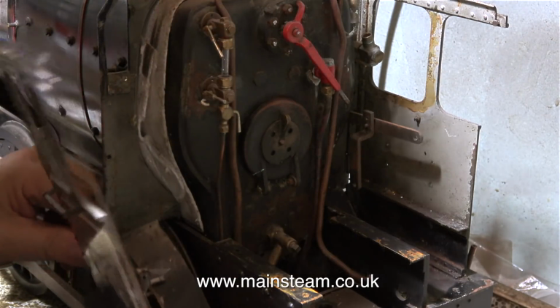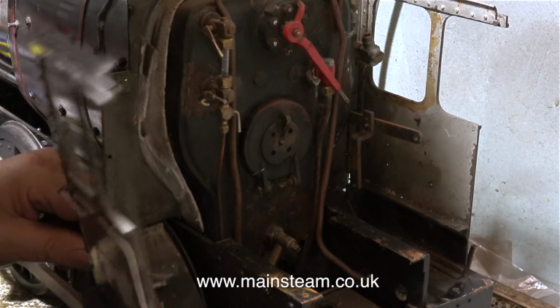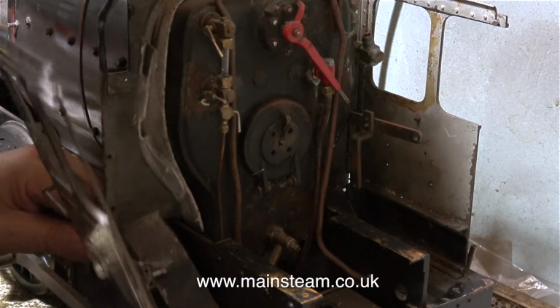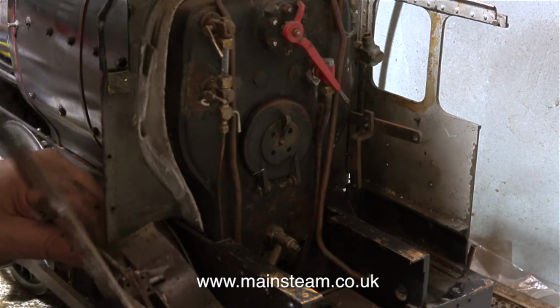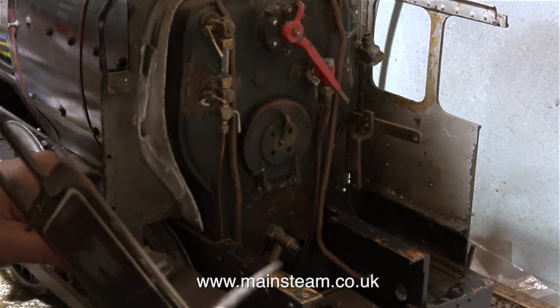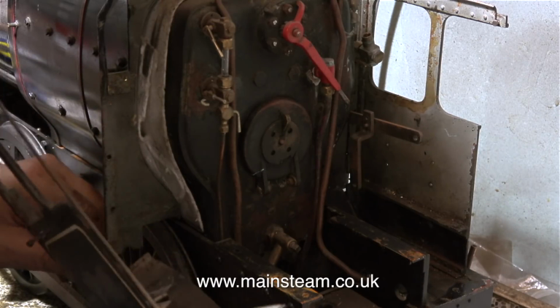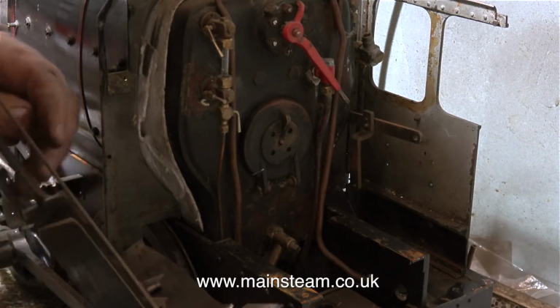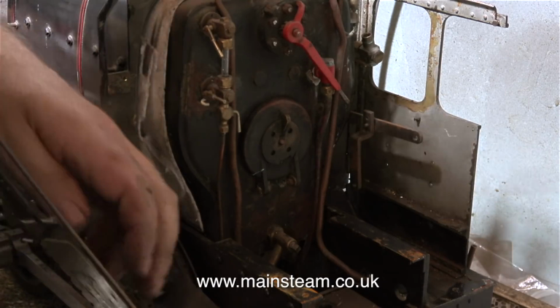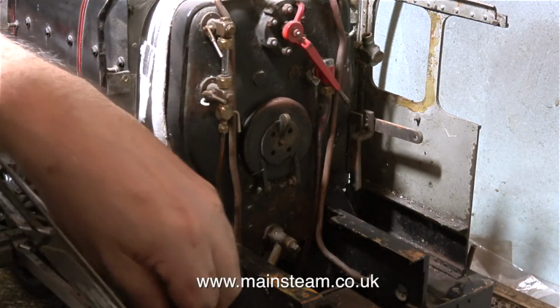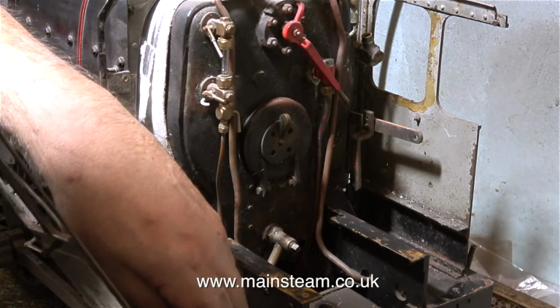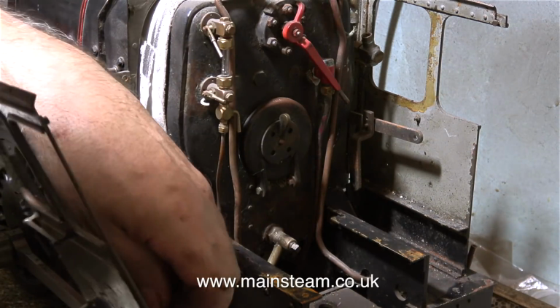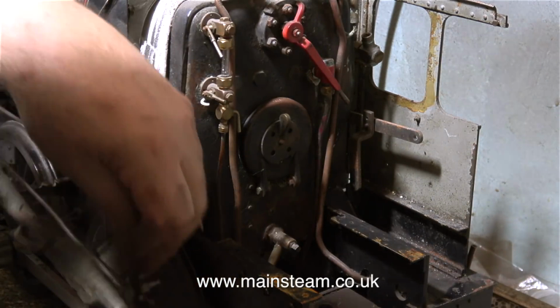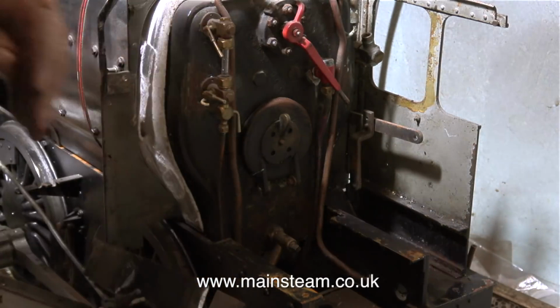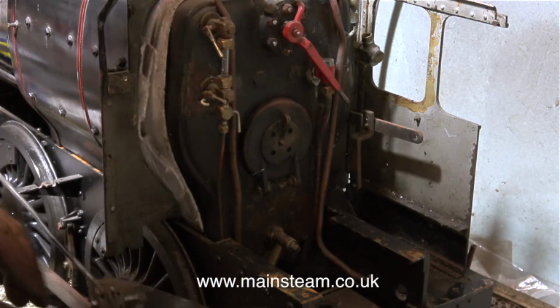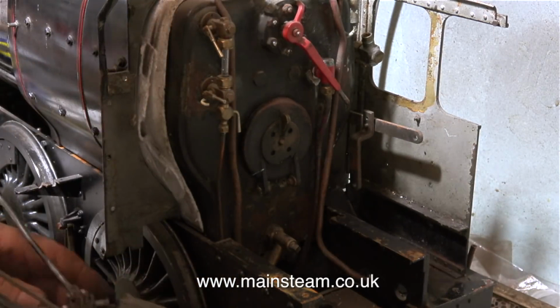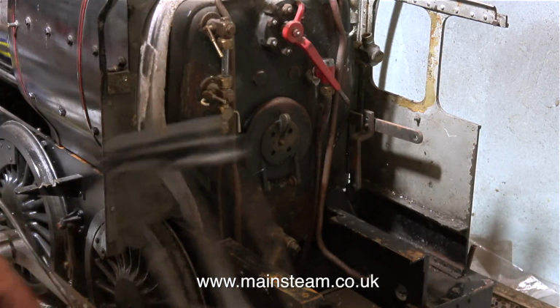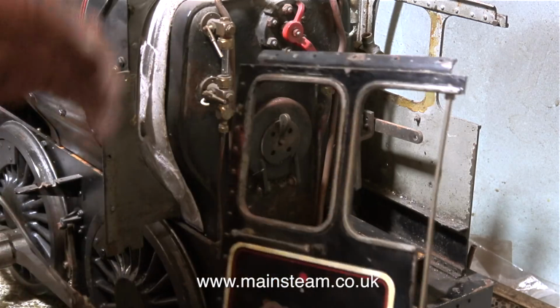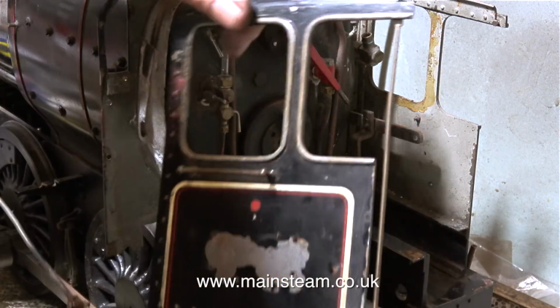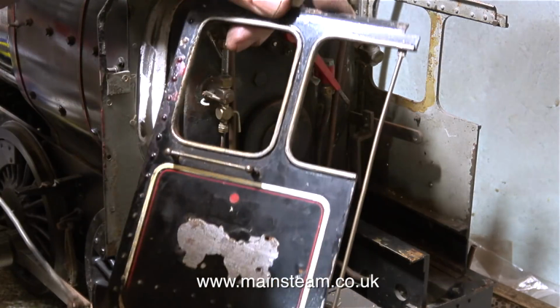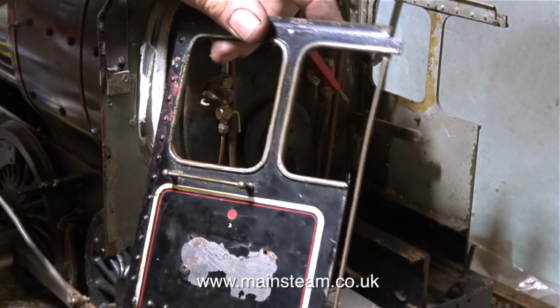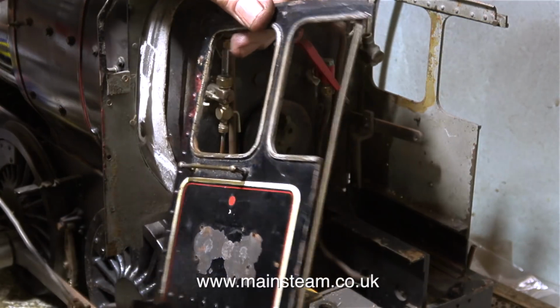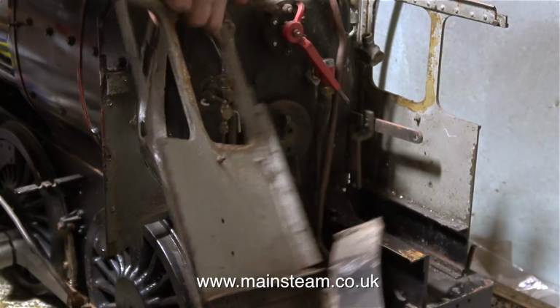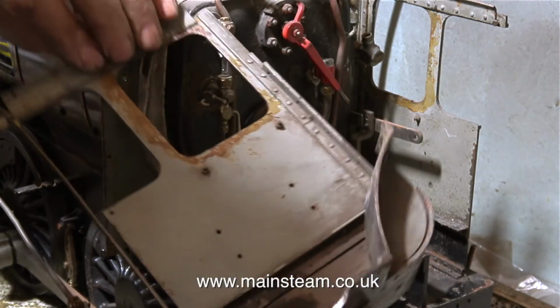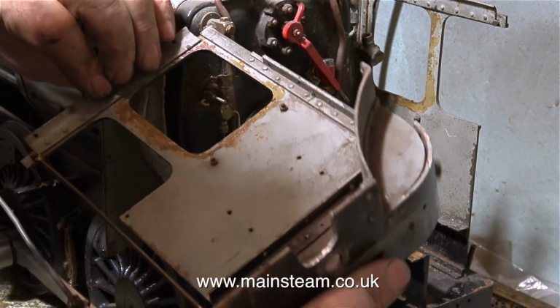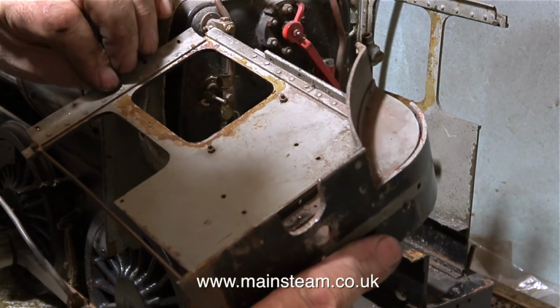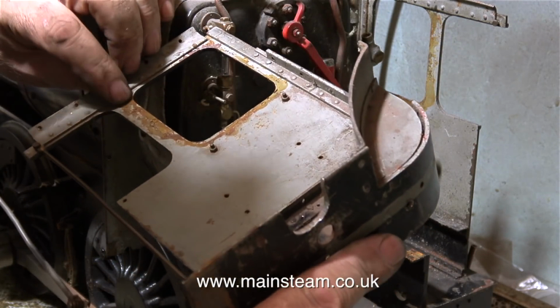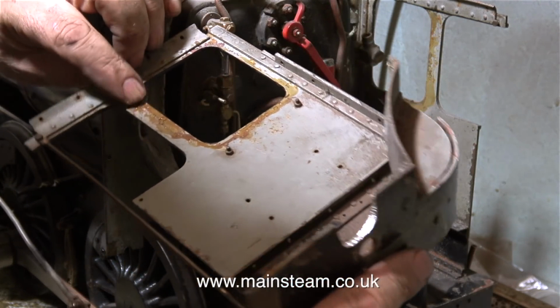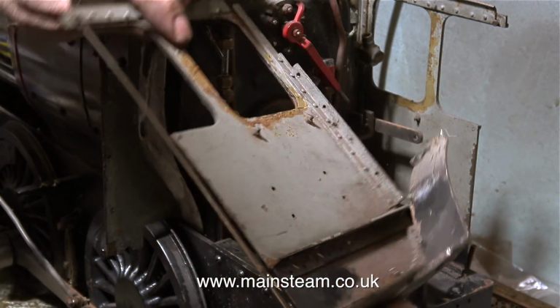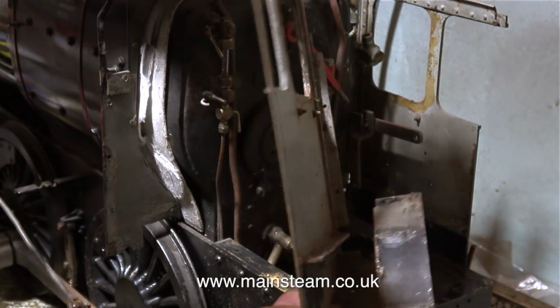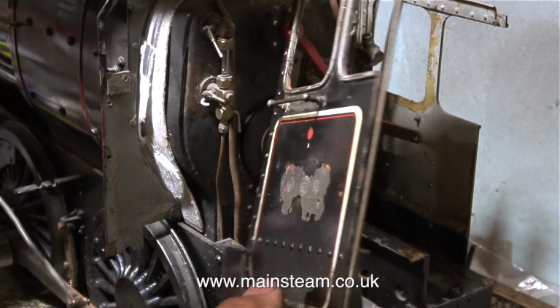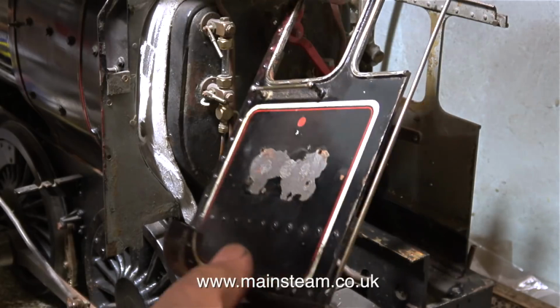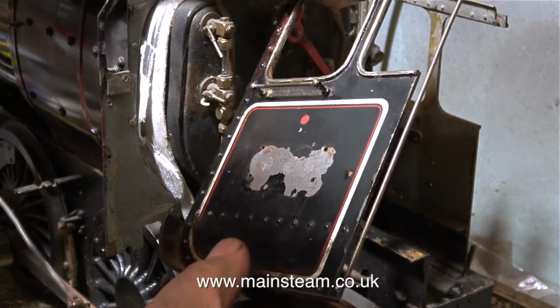With the cab side now hovering in mid-air, I'm trying to unhook the reversing lever. That's it, it's out of the way. And here's the cab side — as you can see, the engineering is really good.